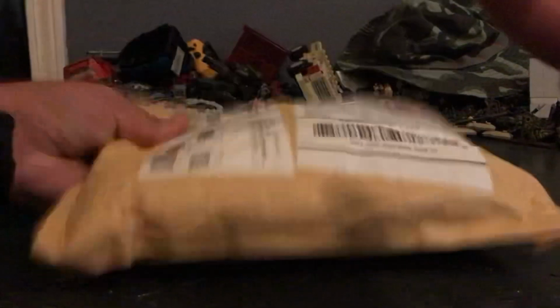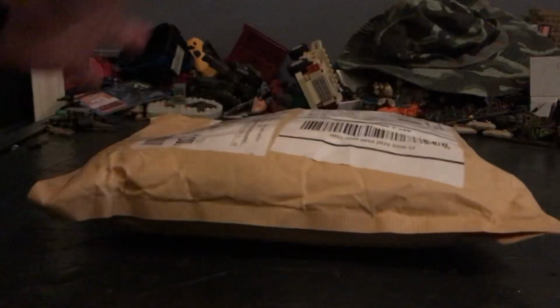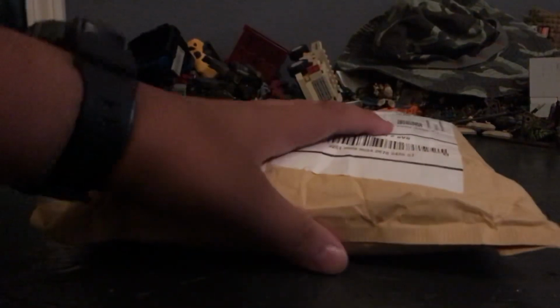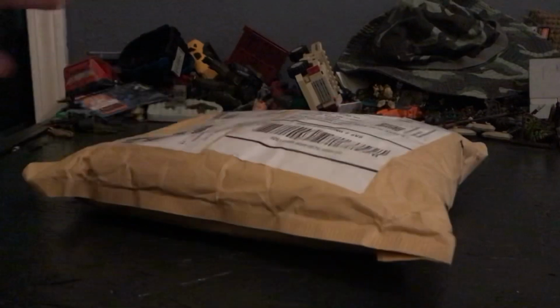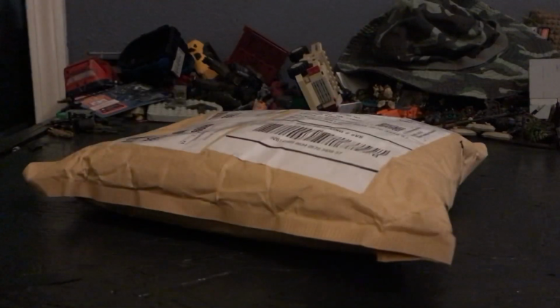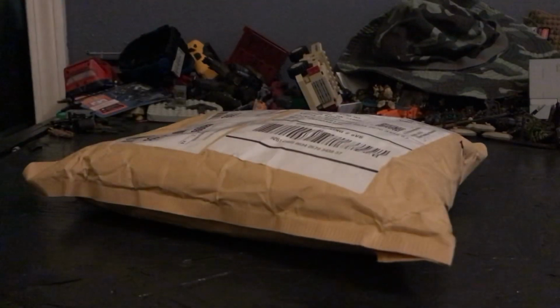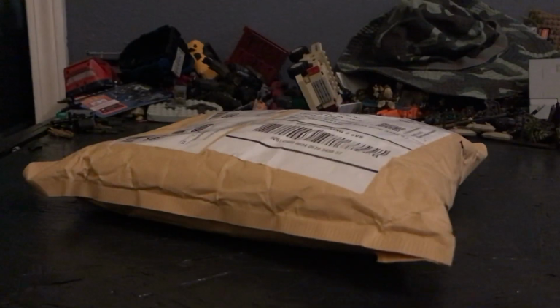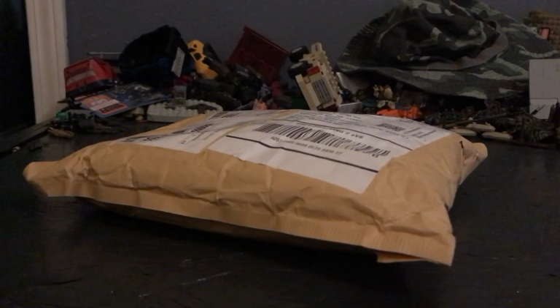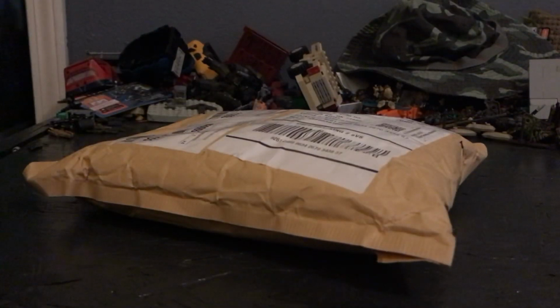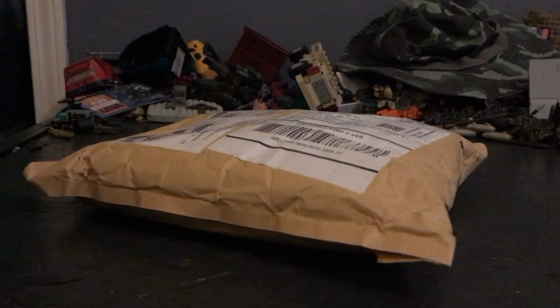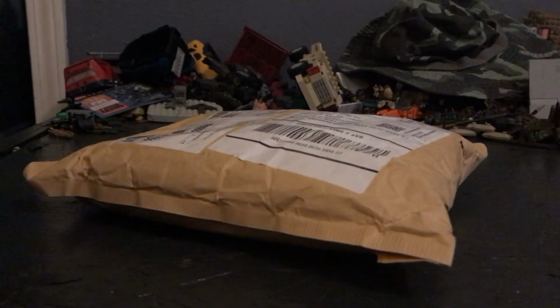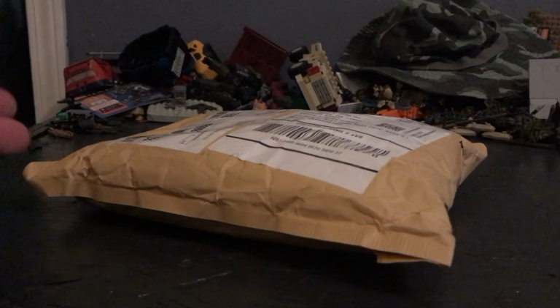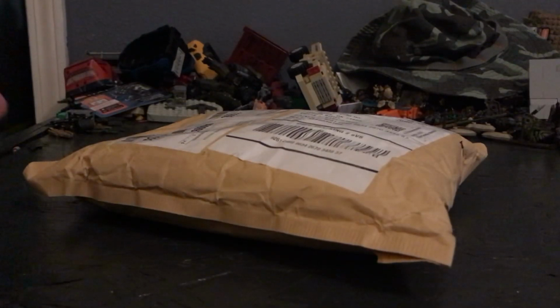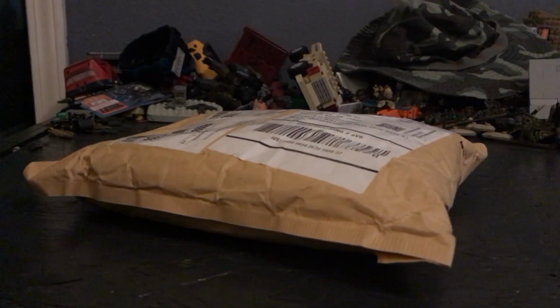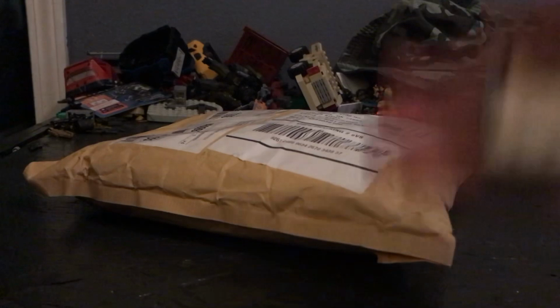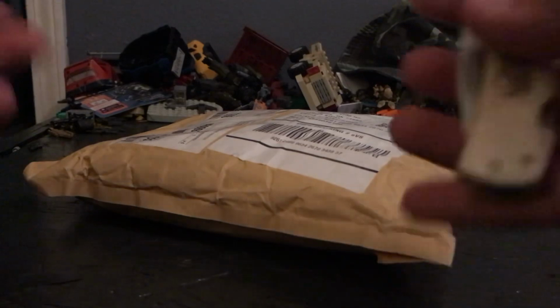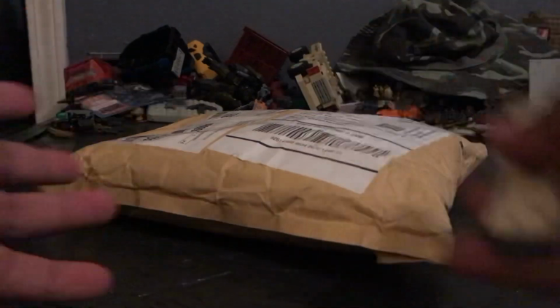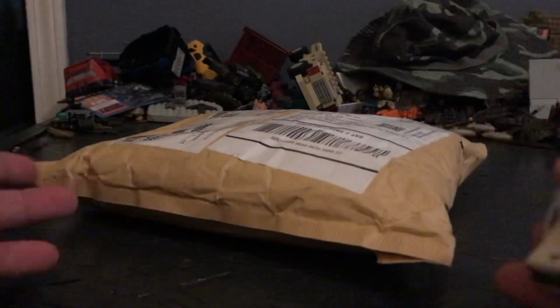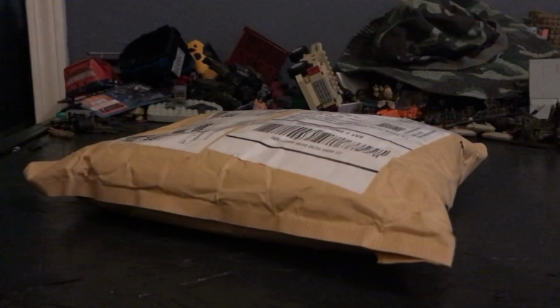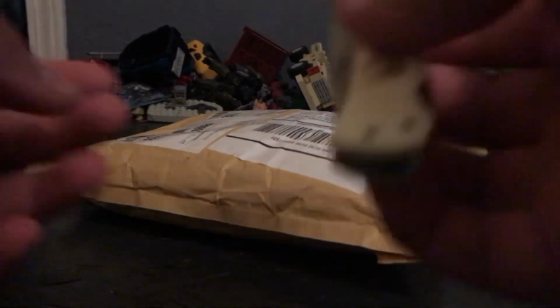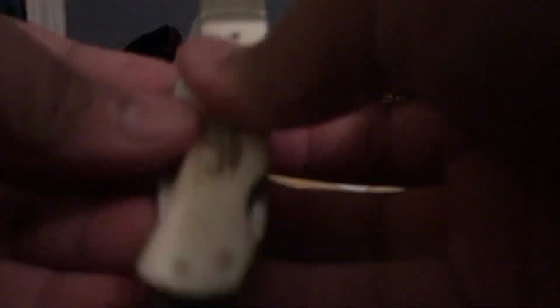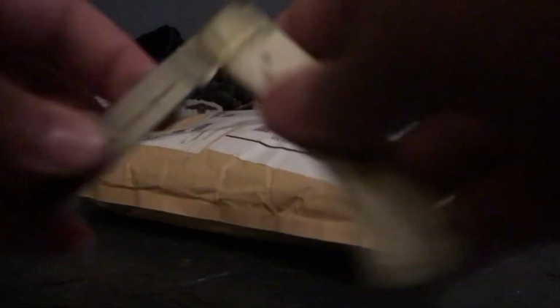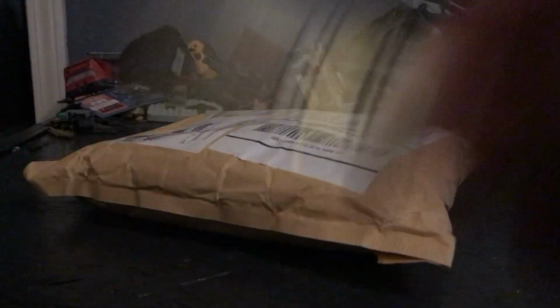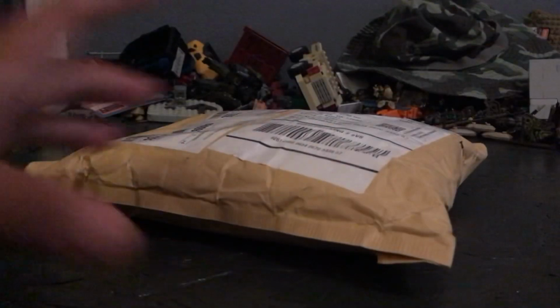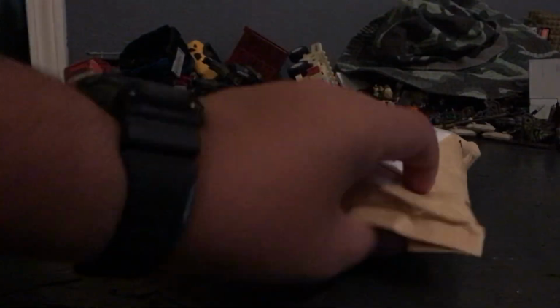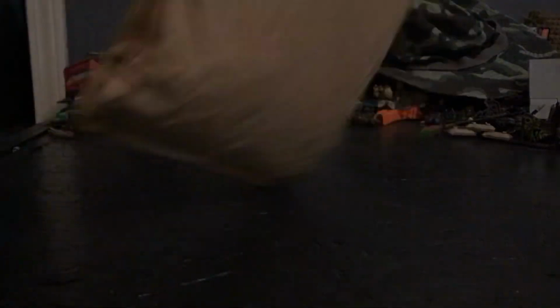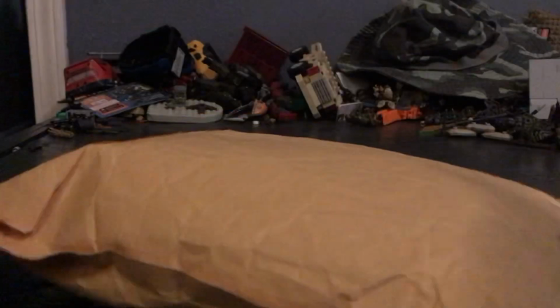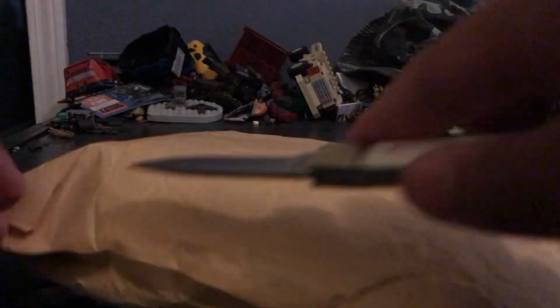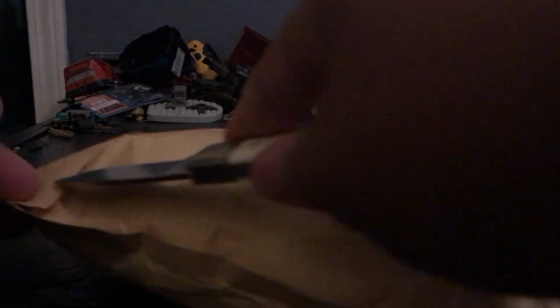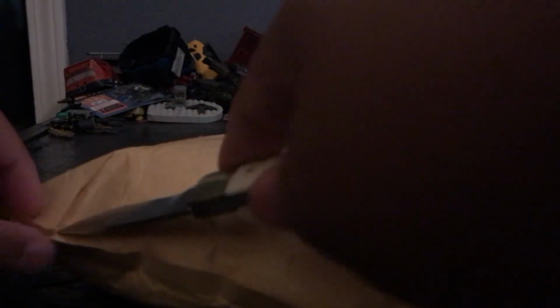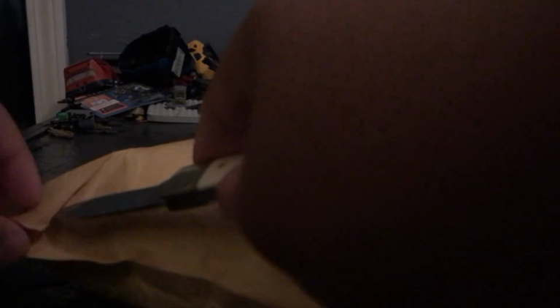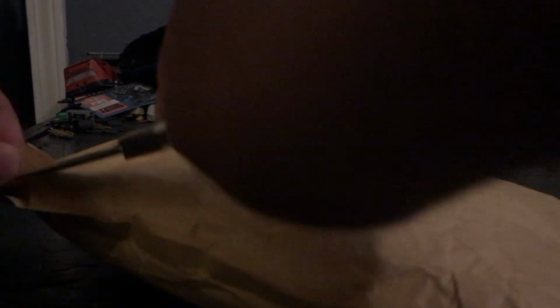I ordered some Lego parts from Lego.com. It took them a few weeks to get here — it came from Poland actually — but I finally got it and I'm gonna open it up, talk about what I got, talk about what I'm gonna do with these pieces. Let's just get into it.